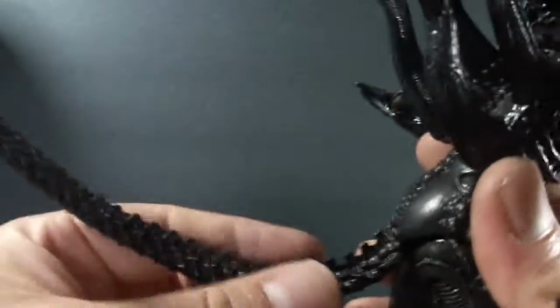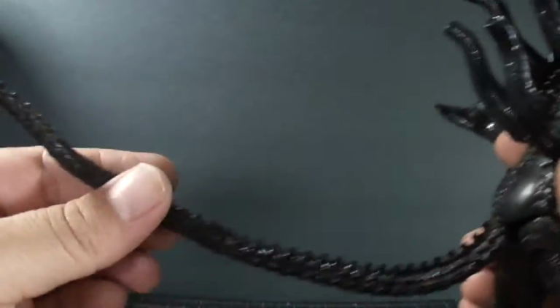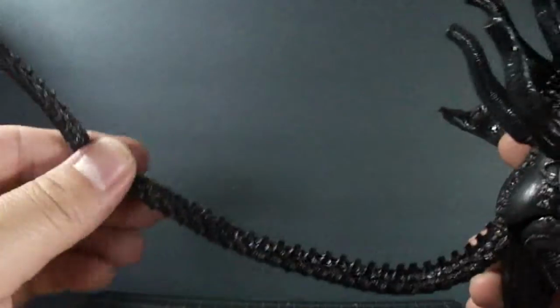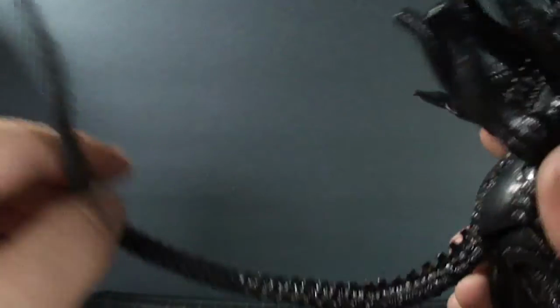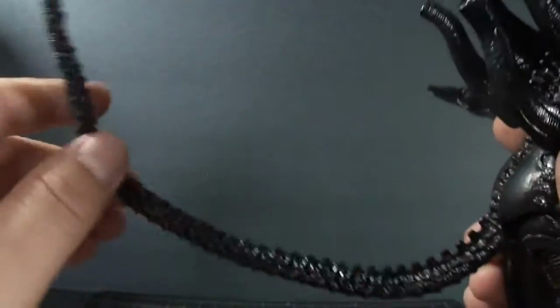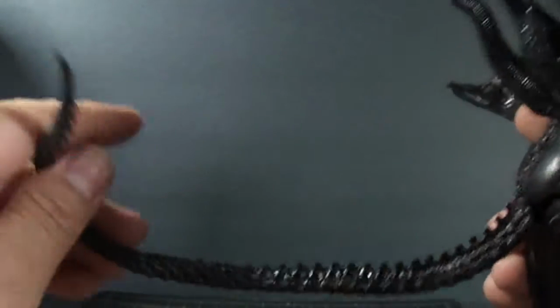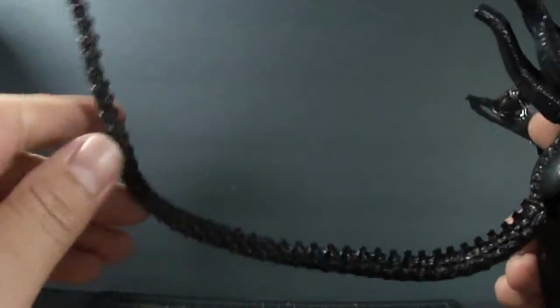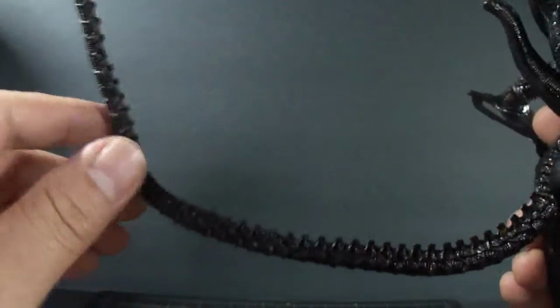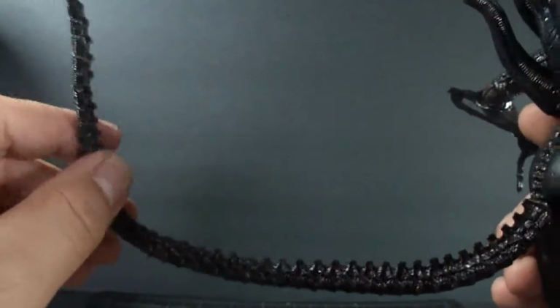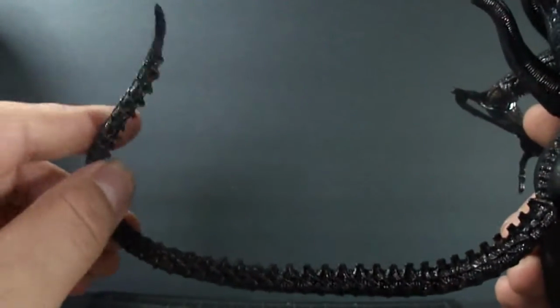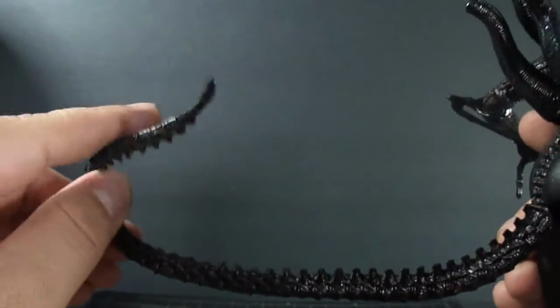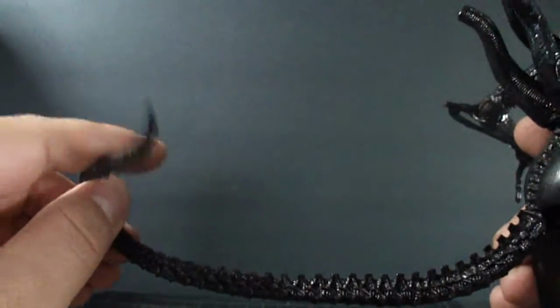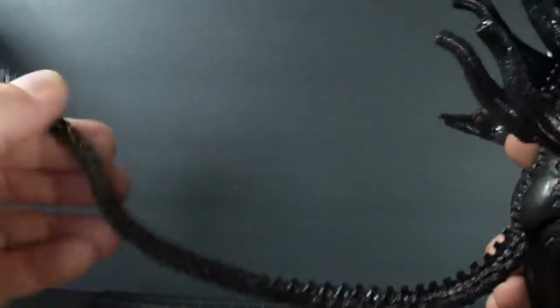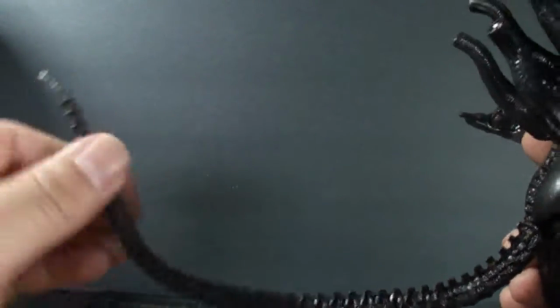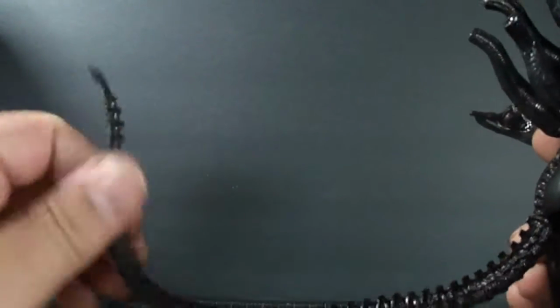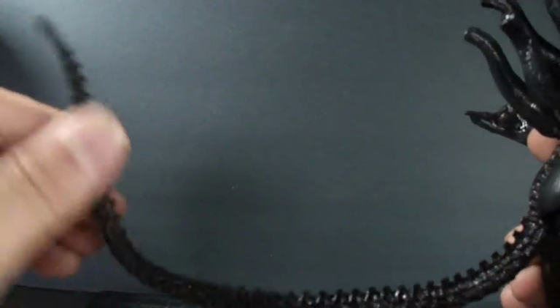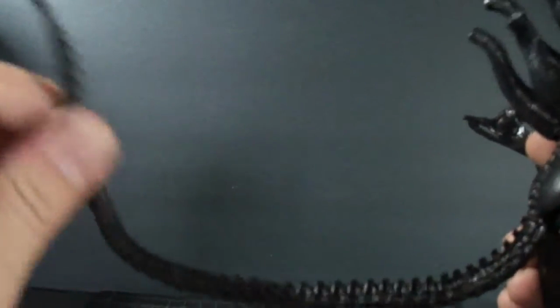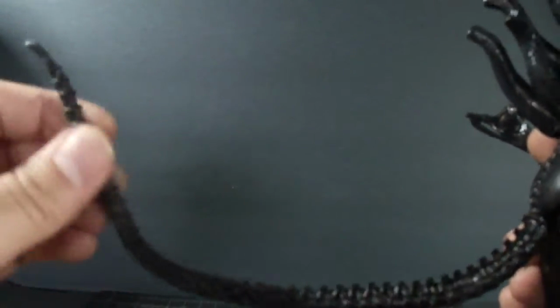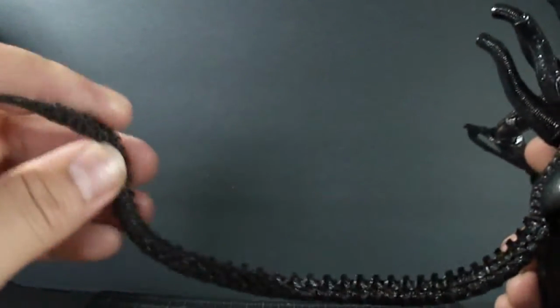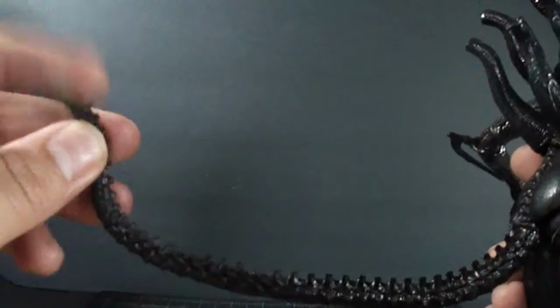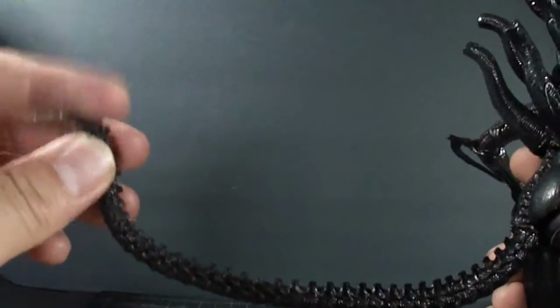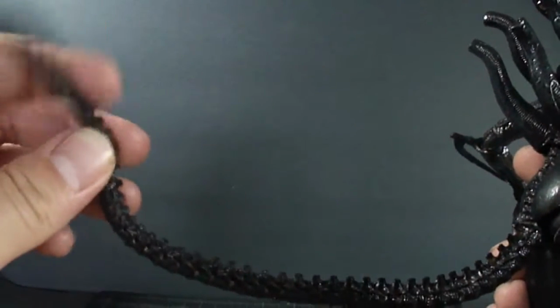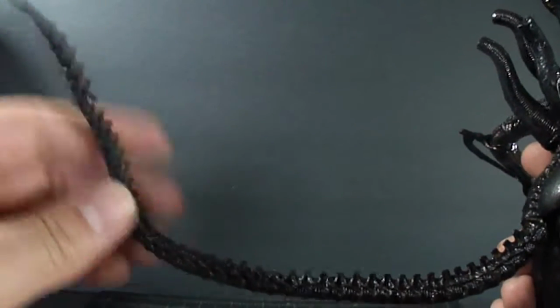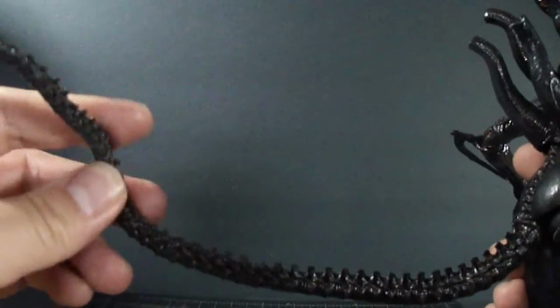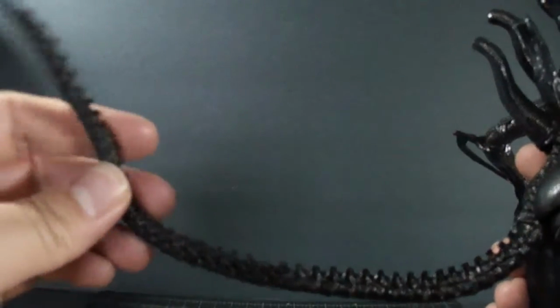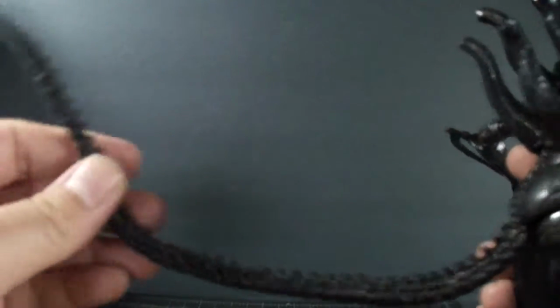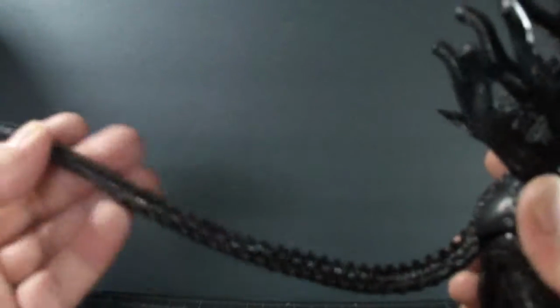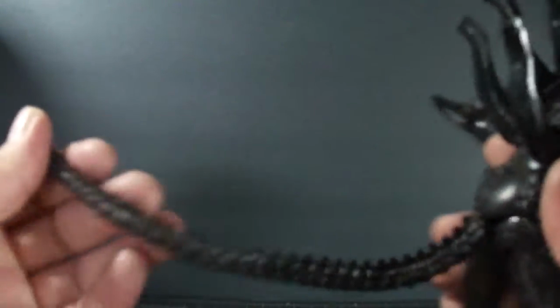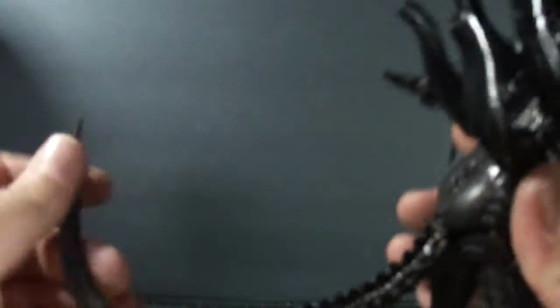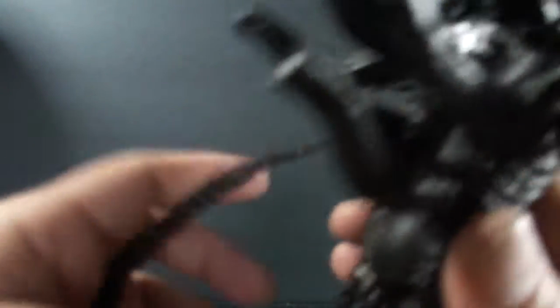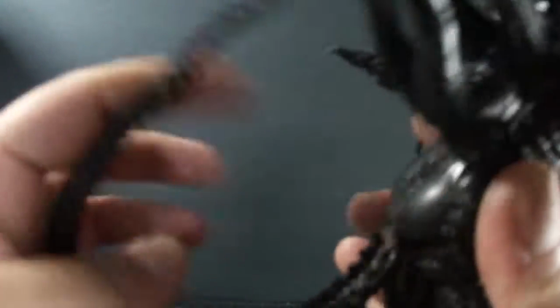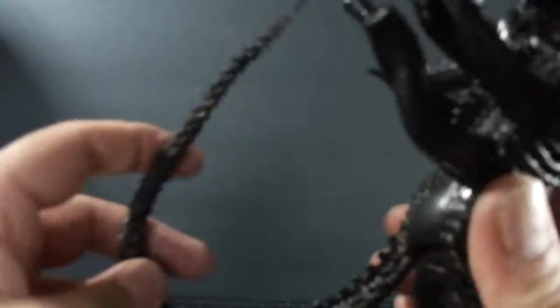The bendy wire goes to about mid-tail. The tip is just rubbery with no bendy wire, so you have to keep that in mind.